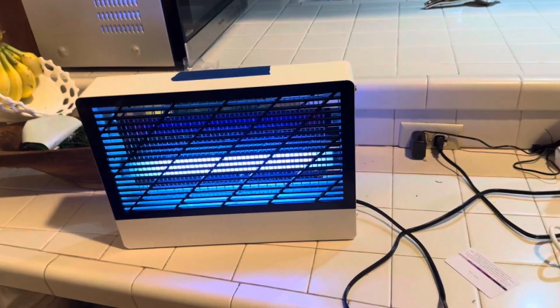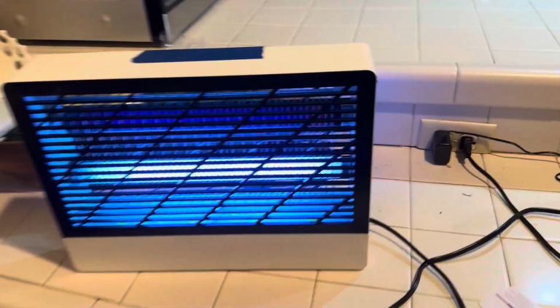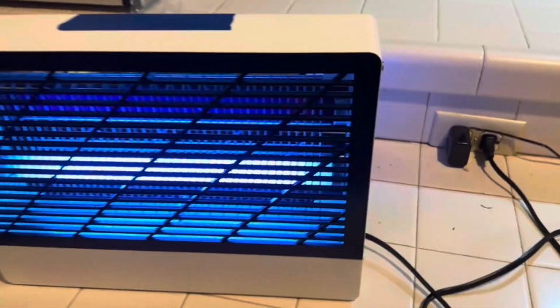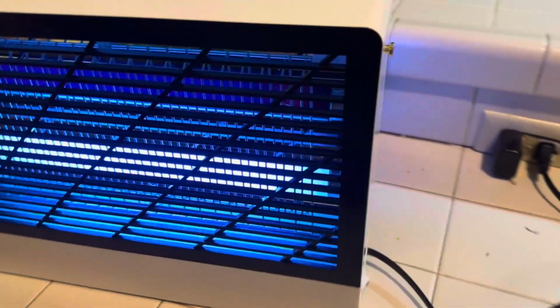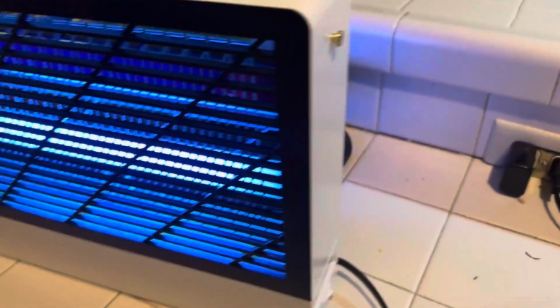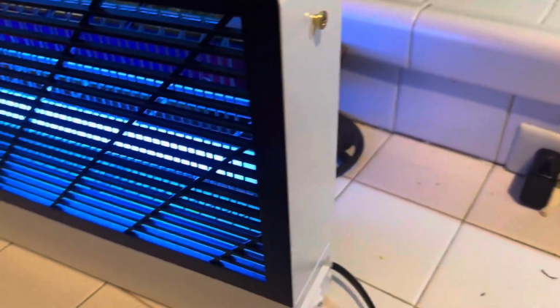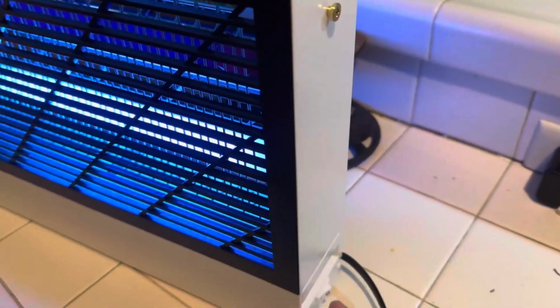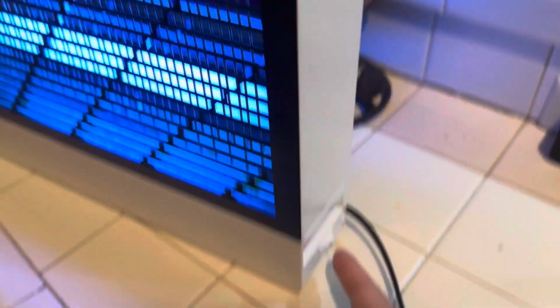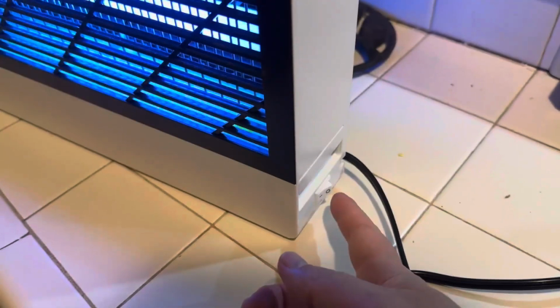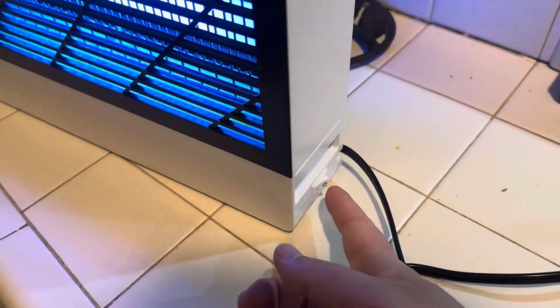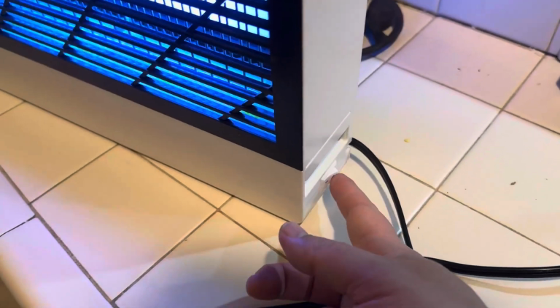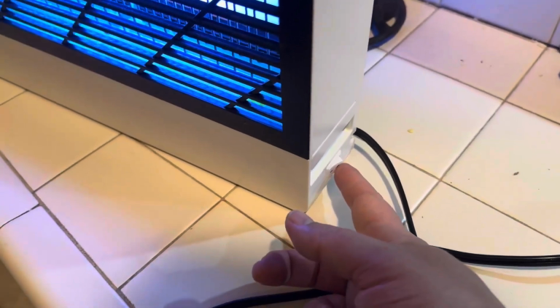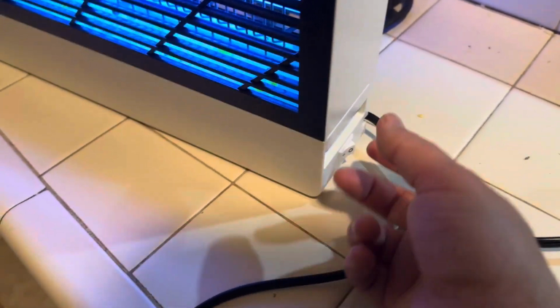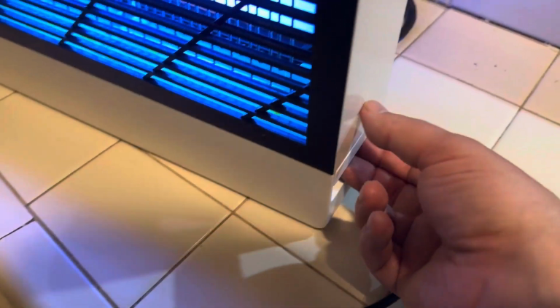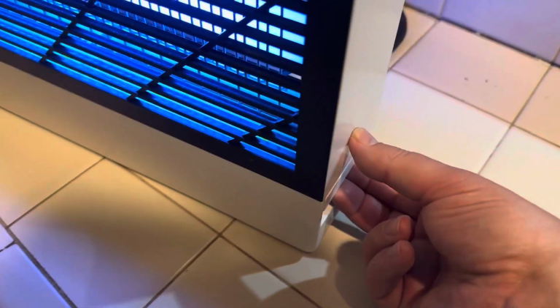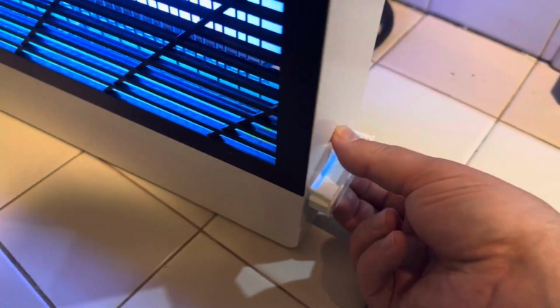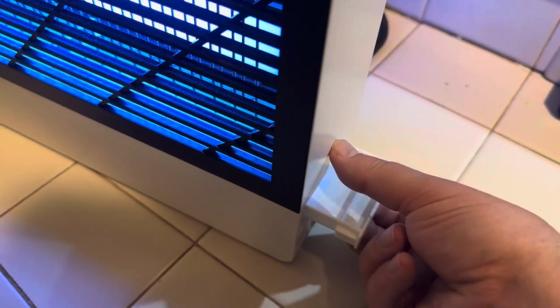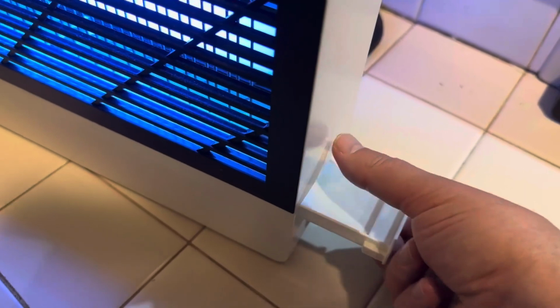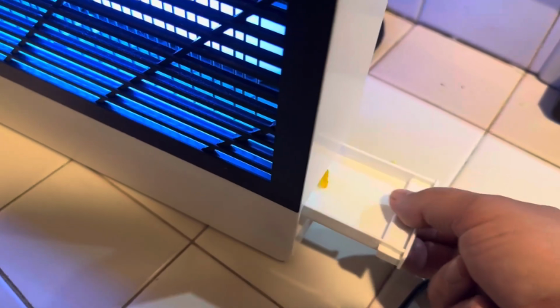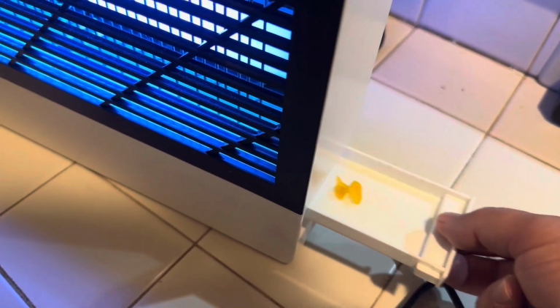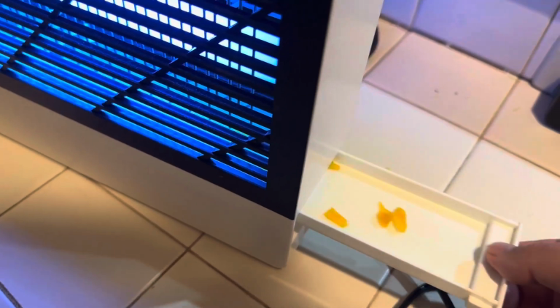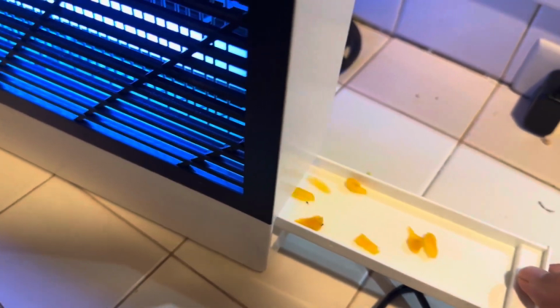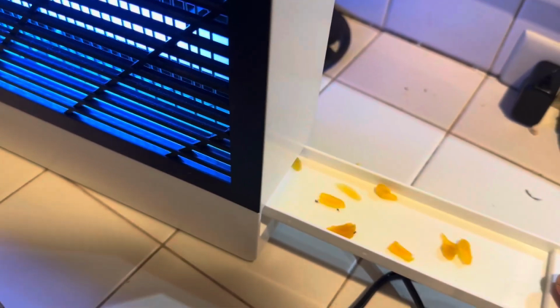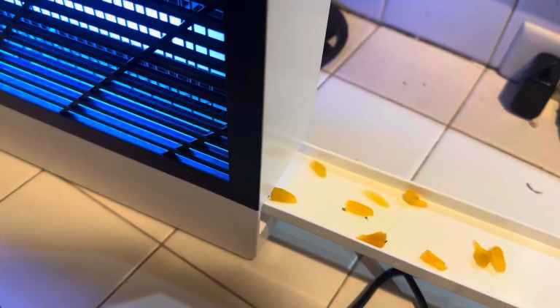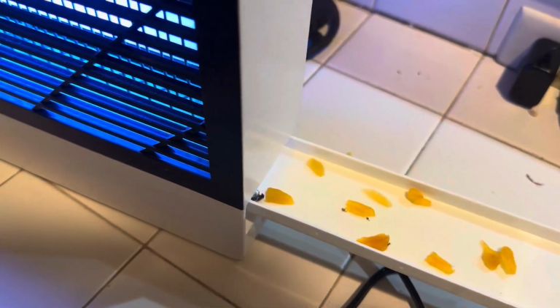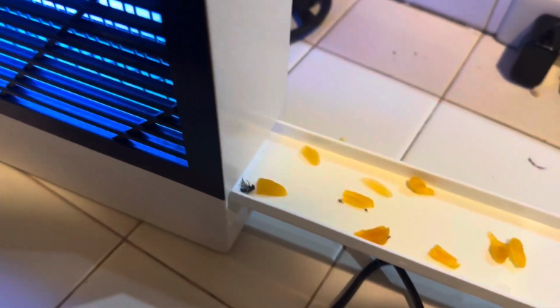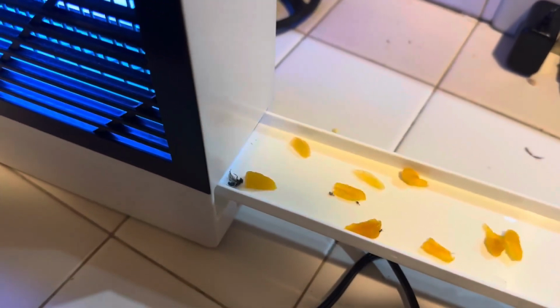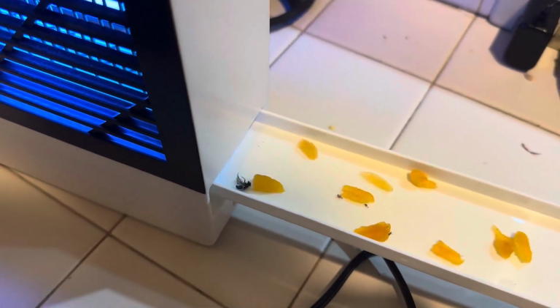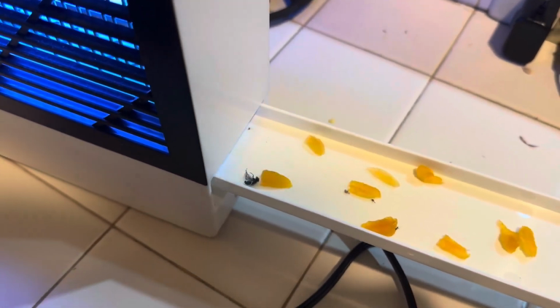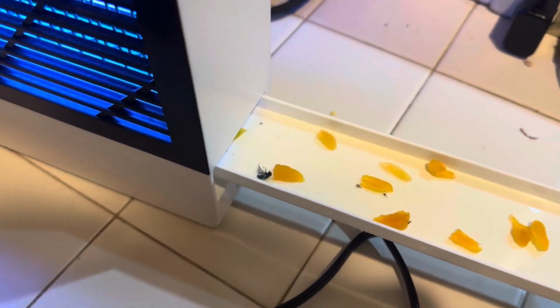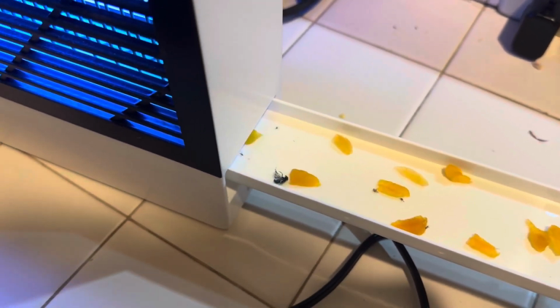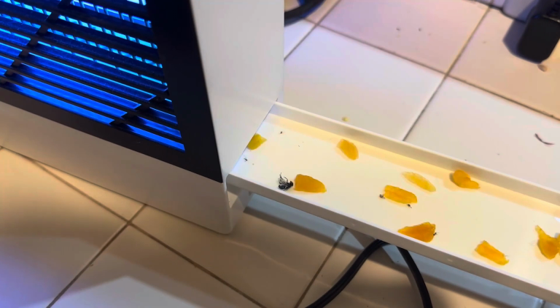The on/off button is right here, and then this is where it catches the bugs. As you can tell, there are bugs in there.